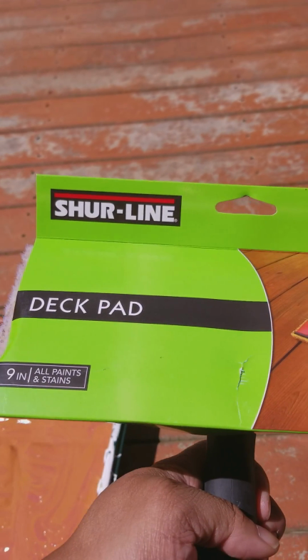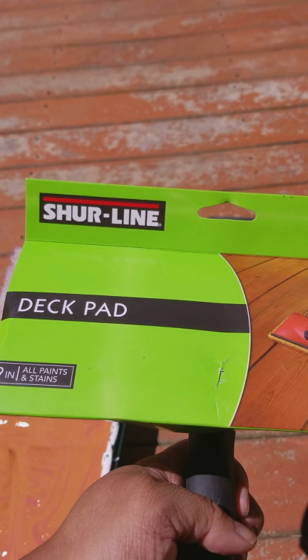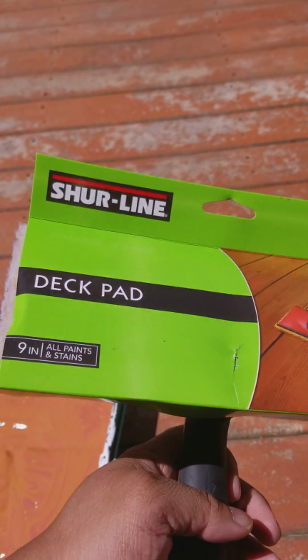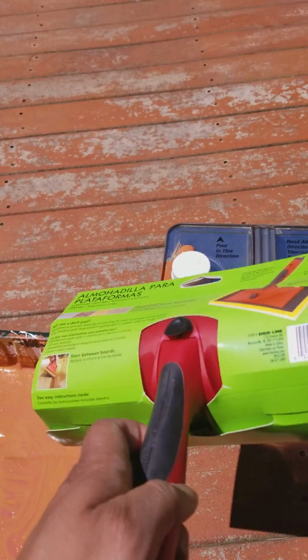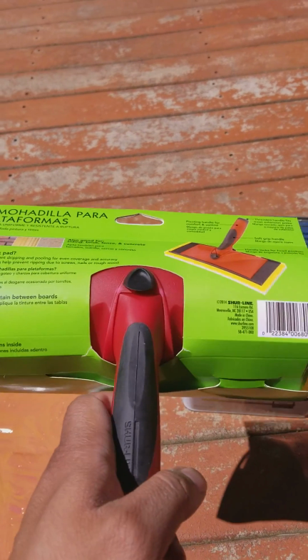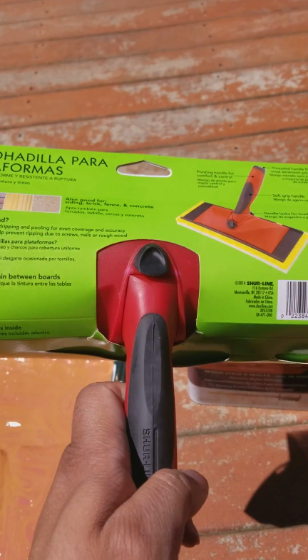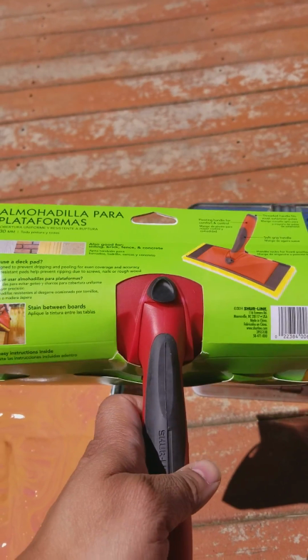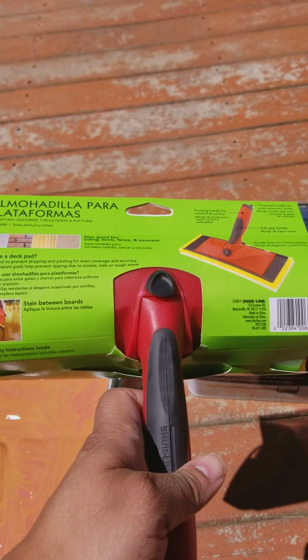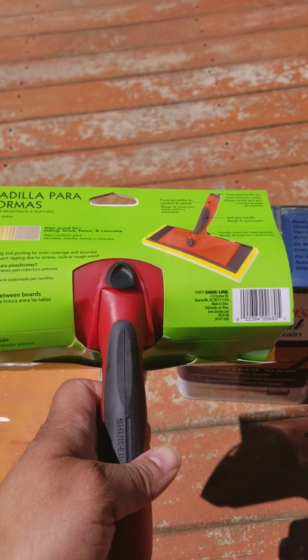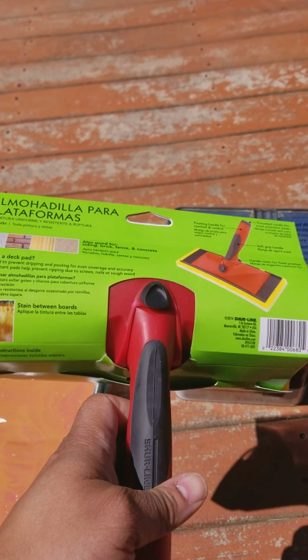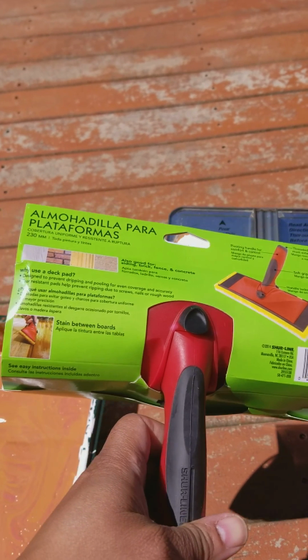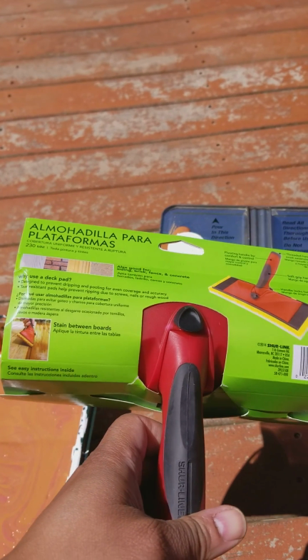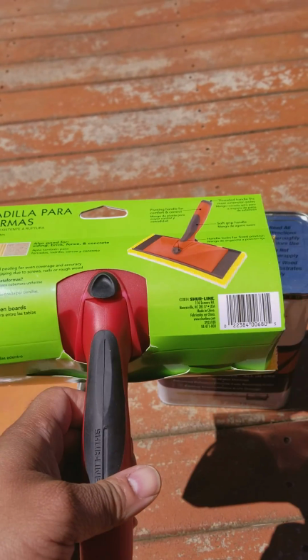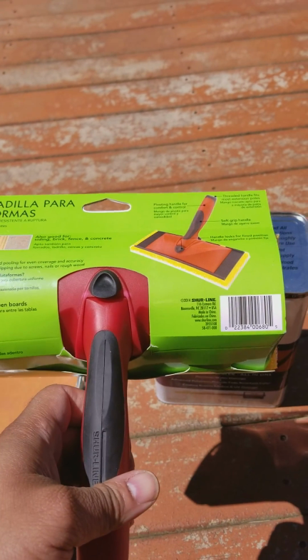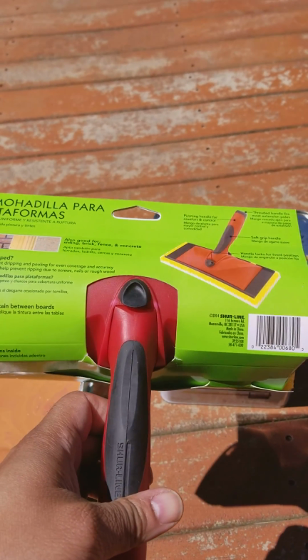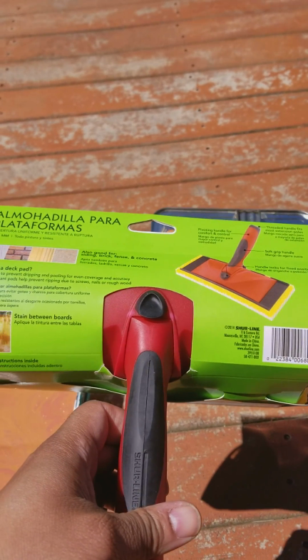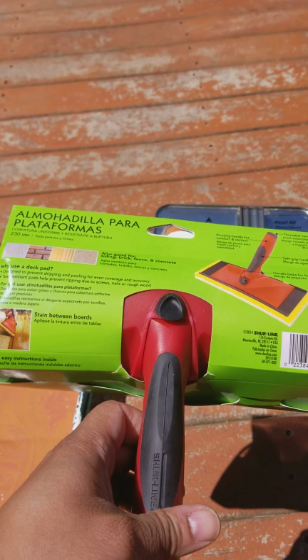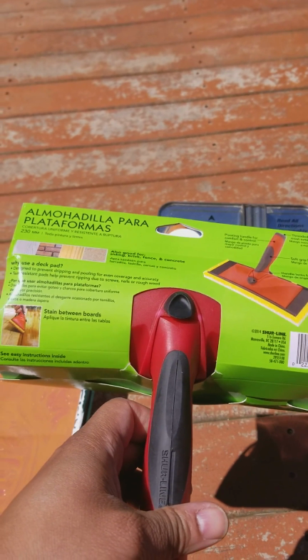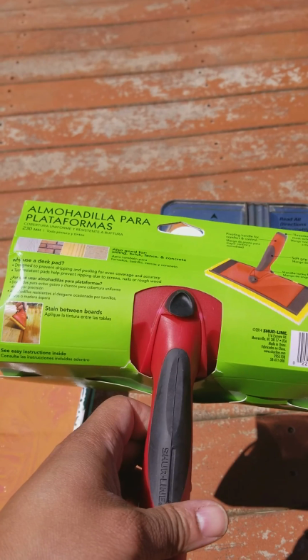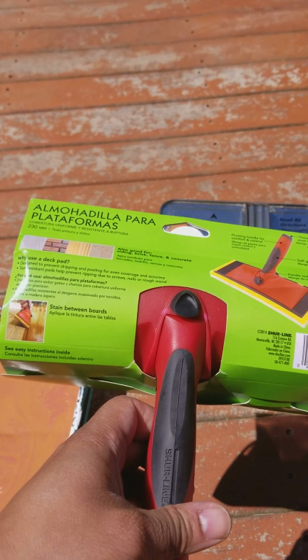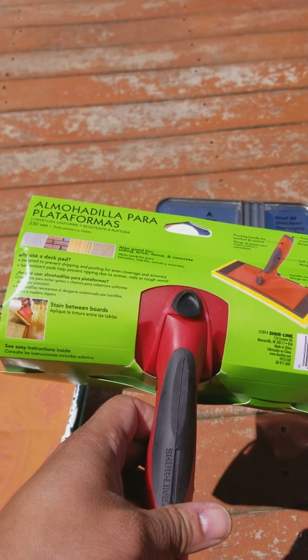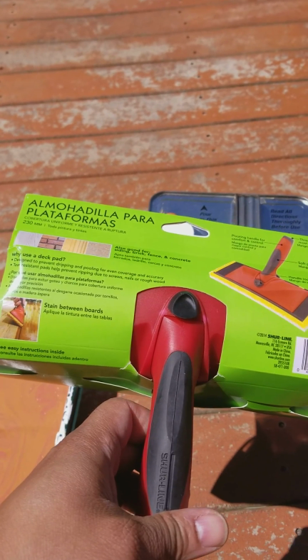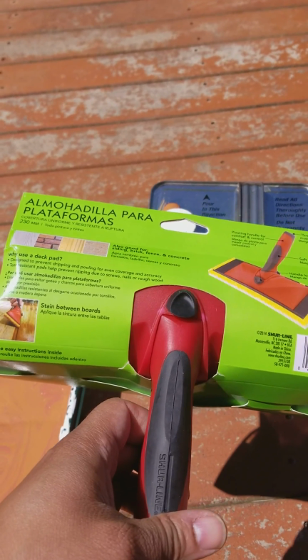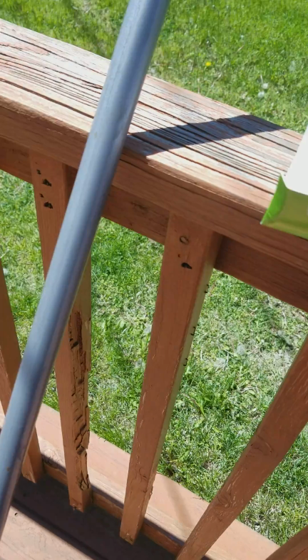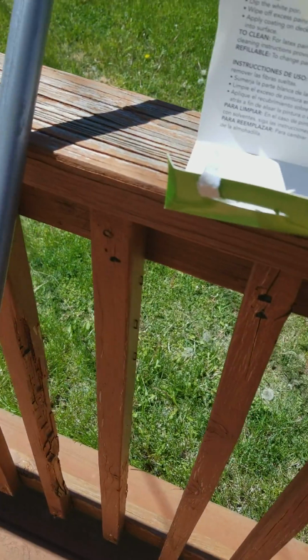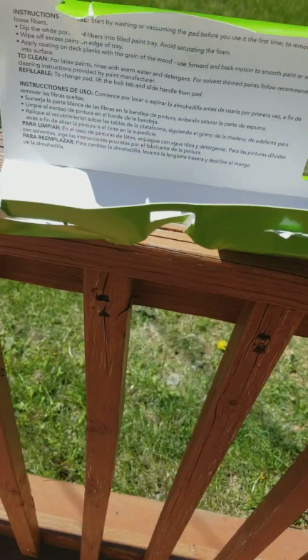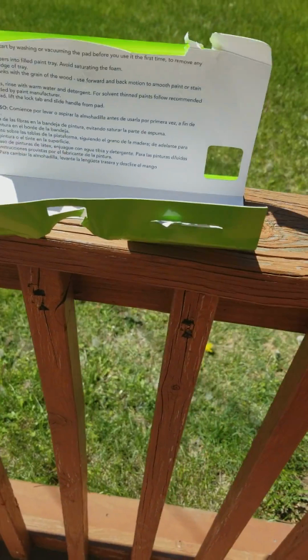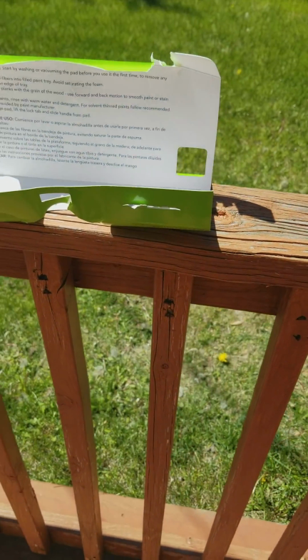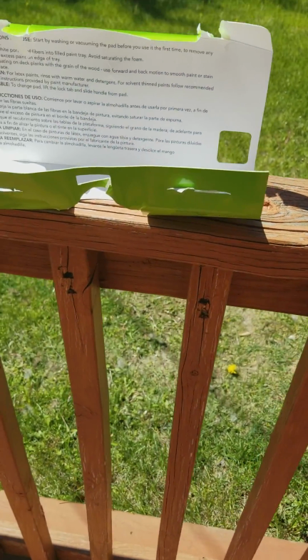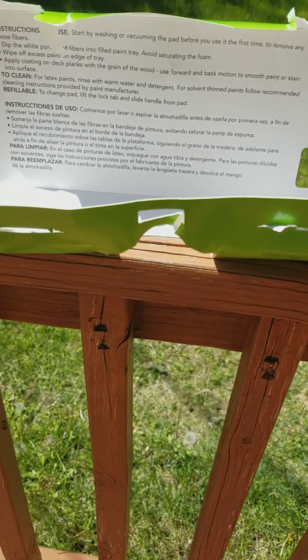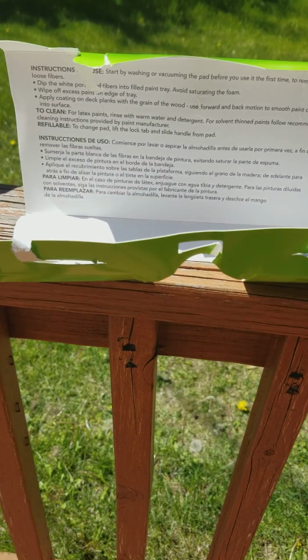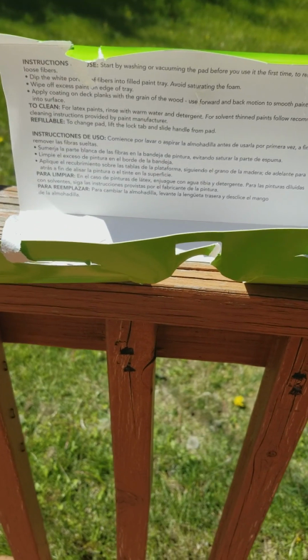This is a Sure Line deck pad brand. You can get it at all the major stores, but this one I got off Amazon. So let's test it out and see how it works.